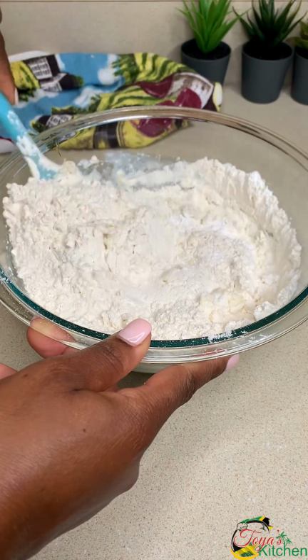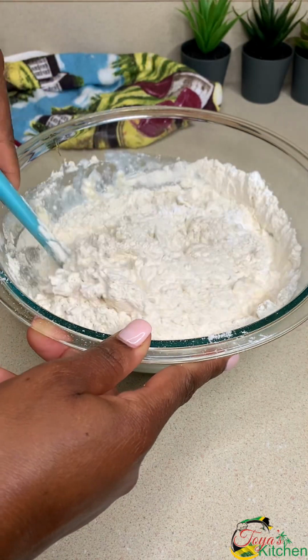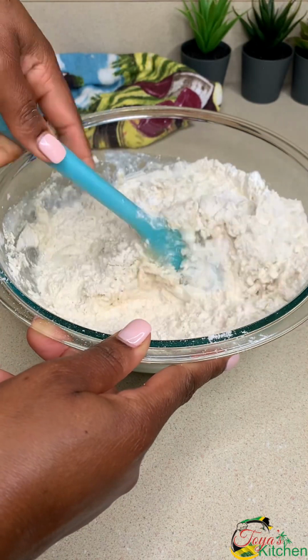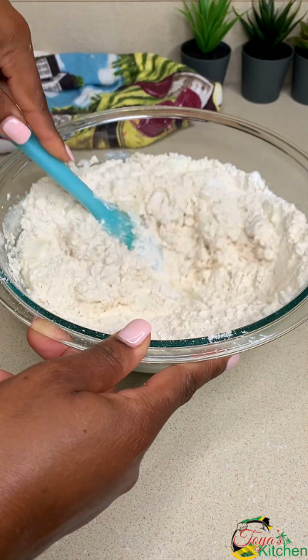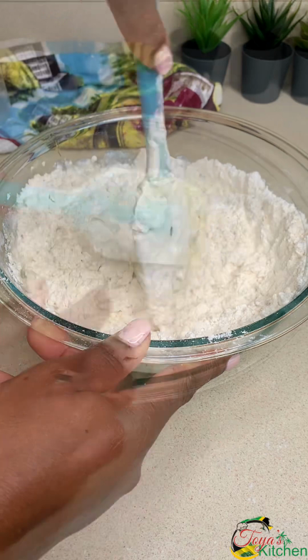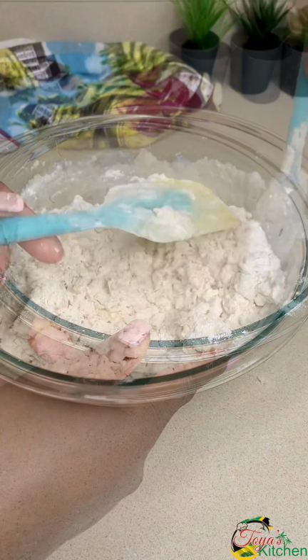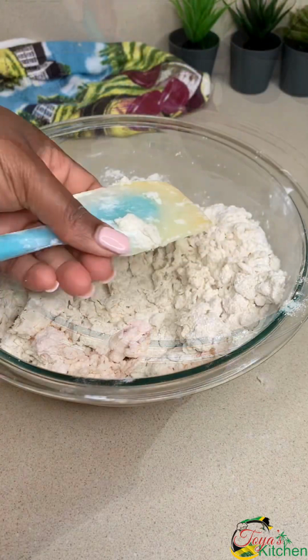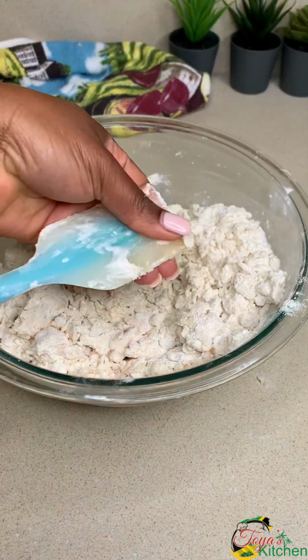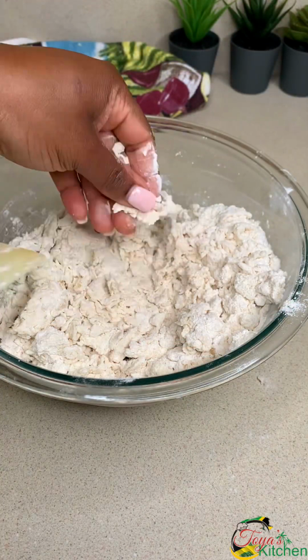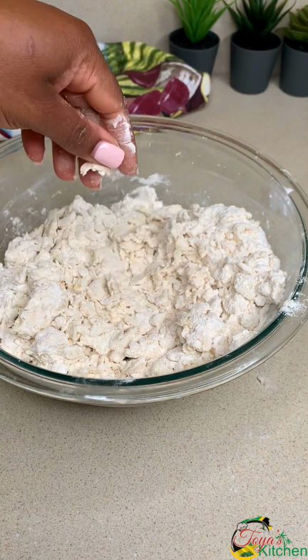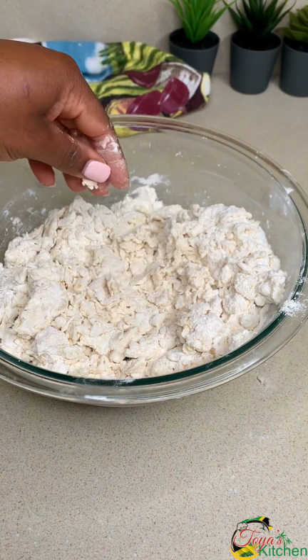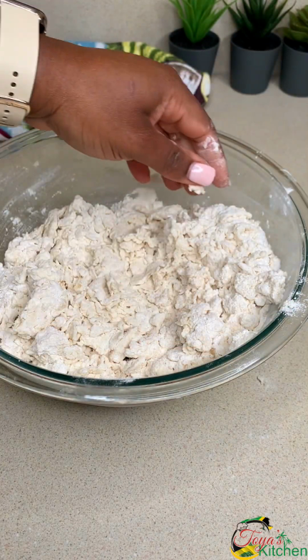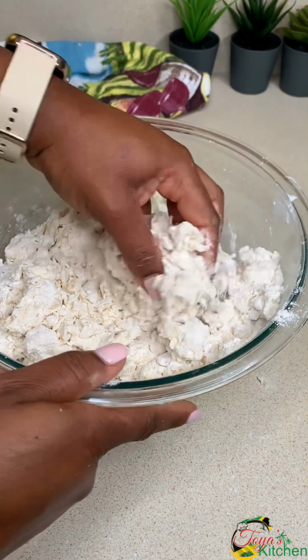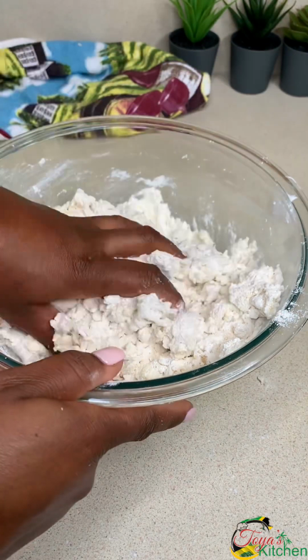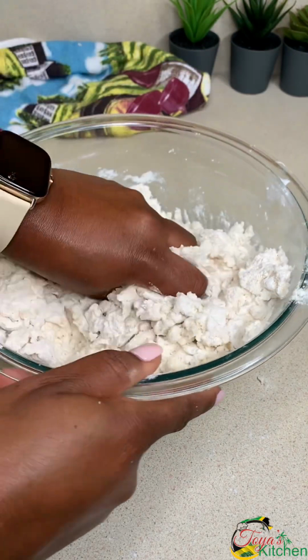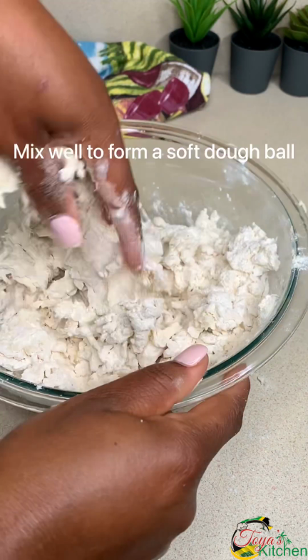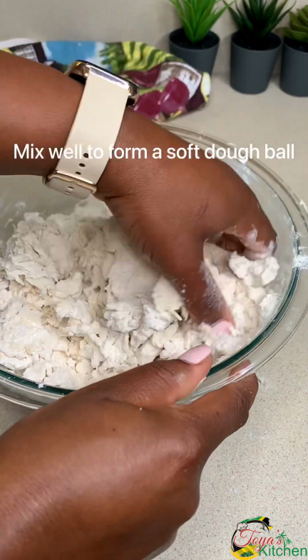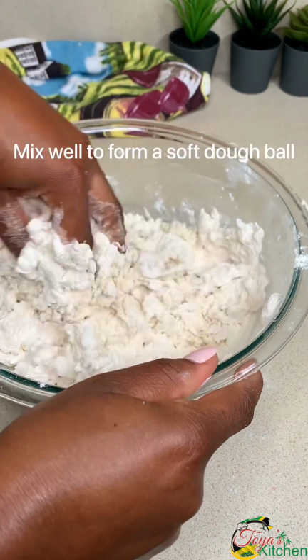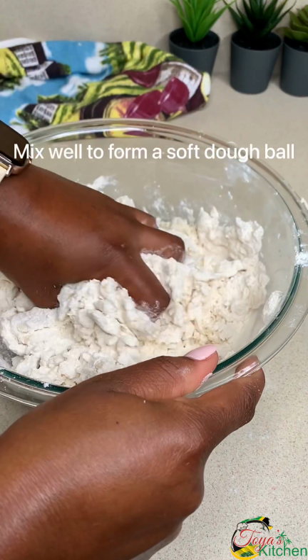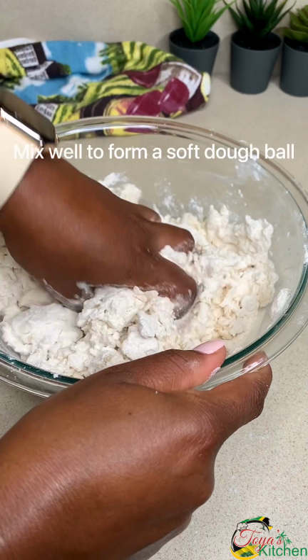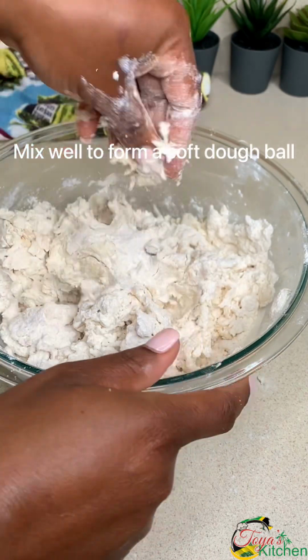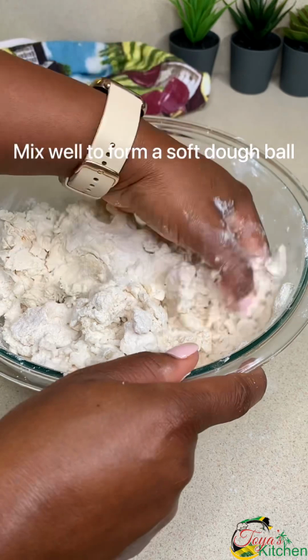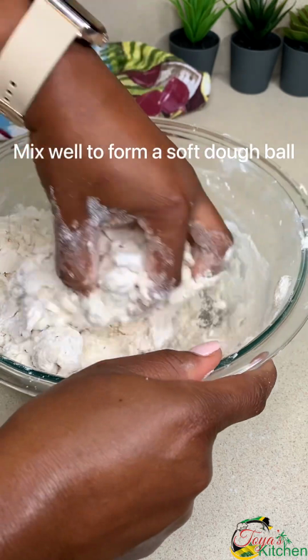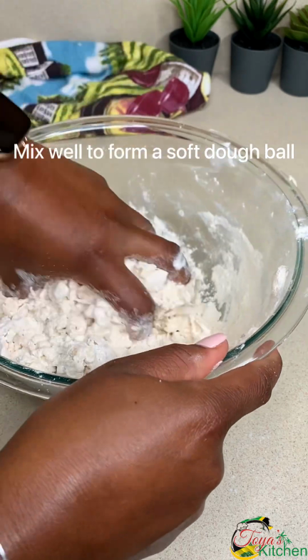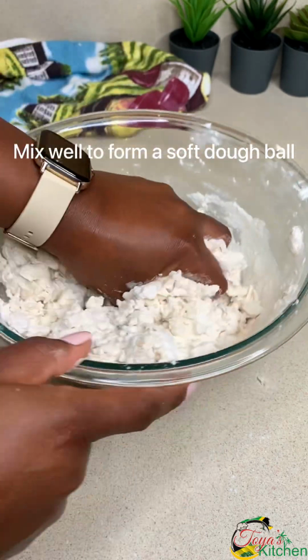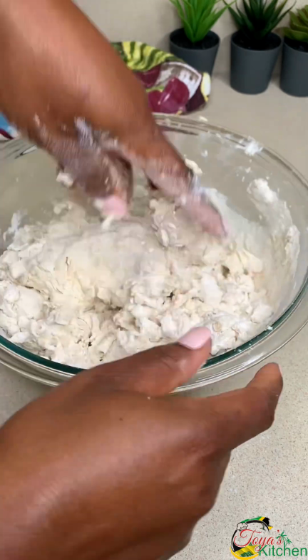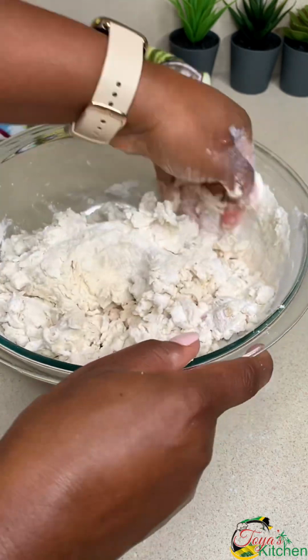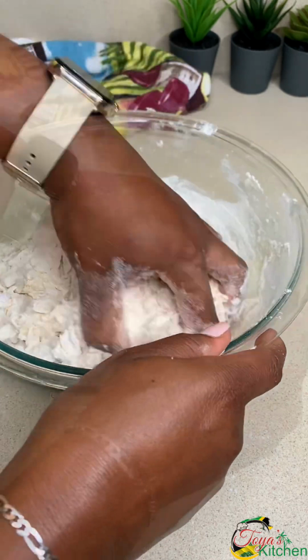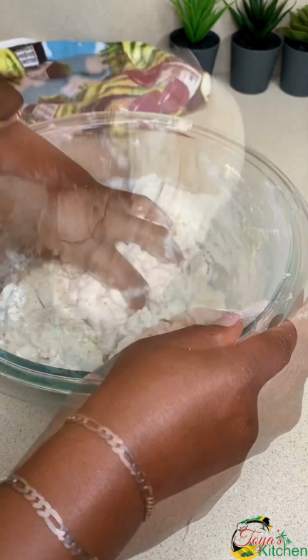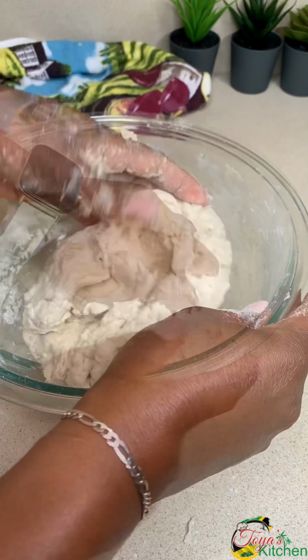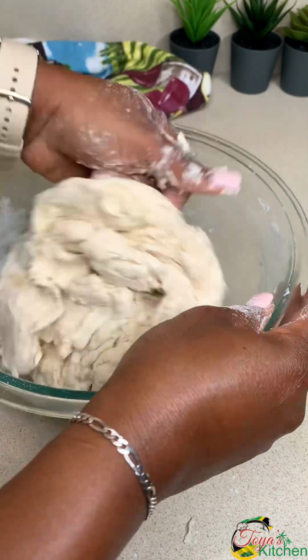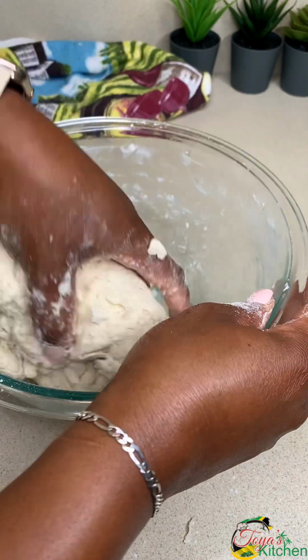You just want to mix until just combined — no need to be mixing for a long time. You don't need a mixer for this. Just mix until a soft dough ball is formed.